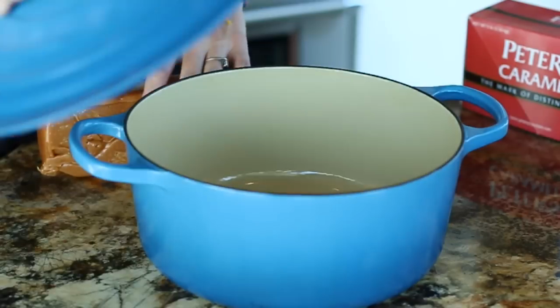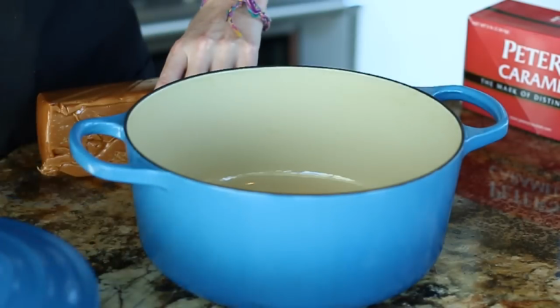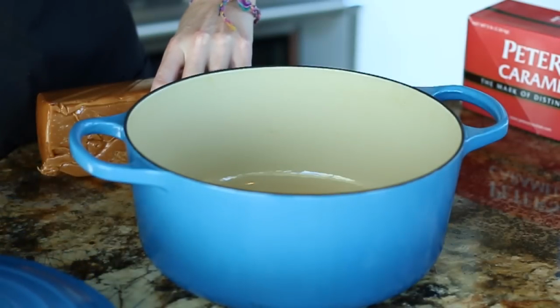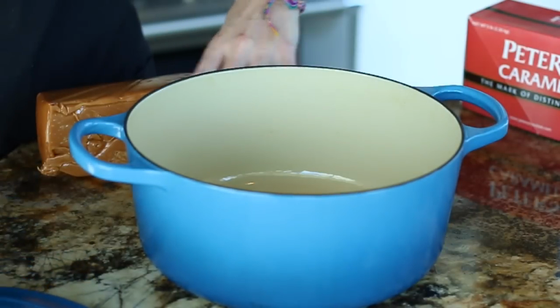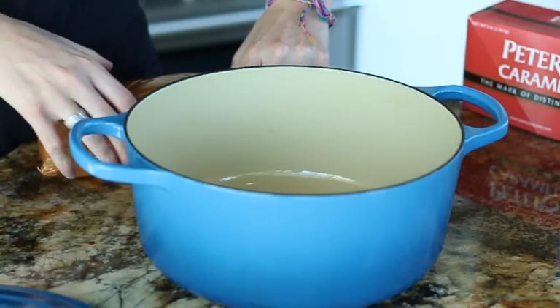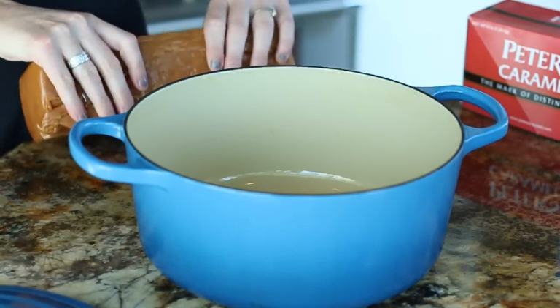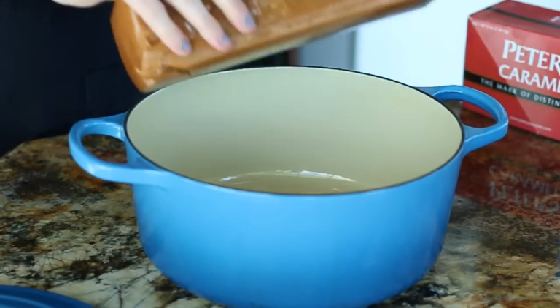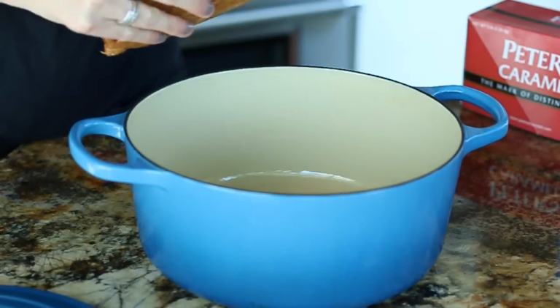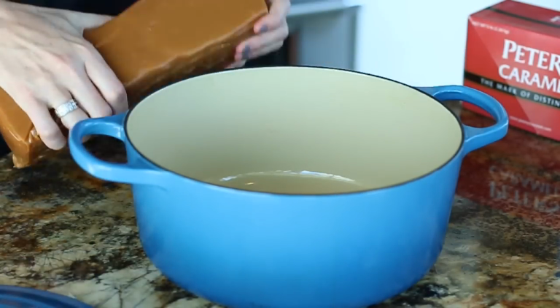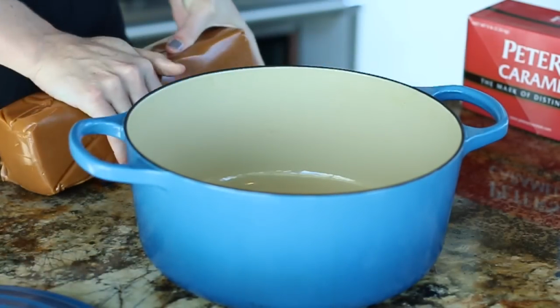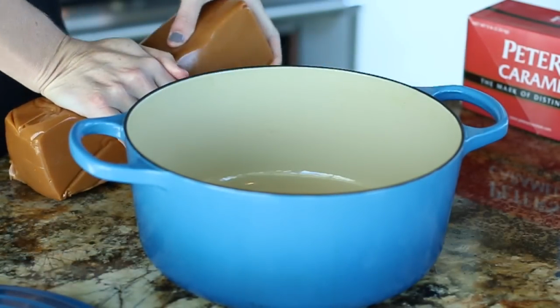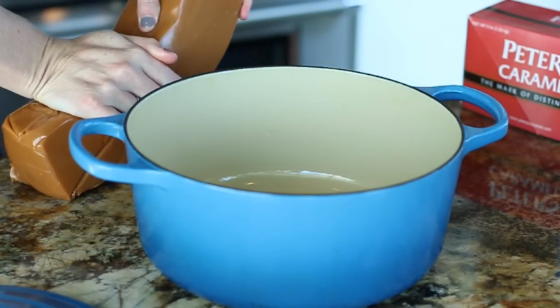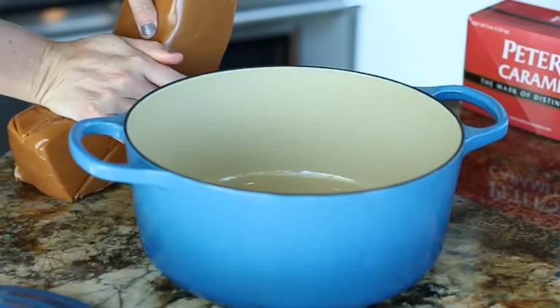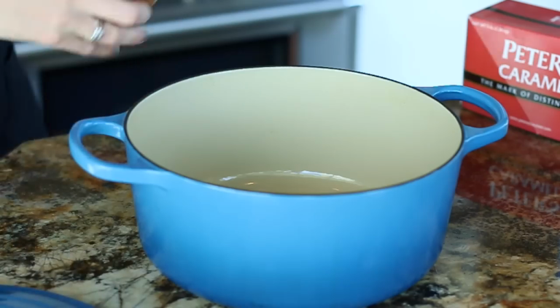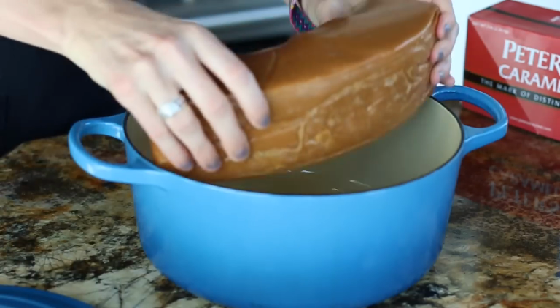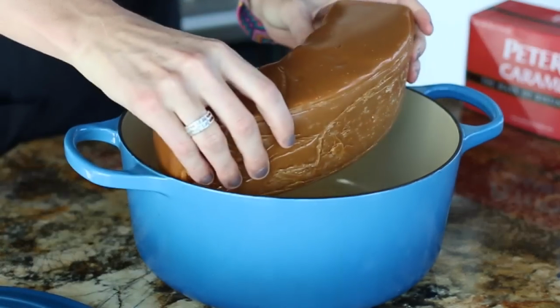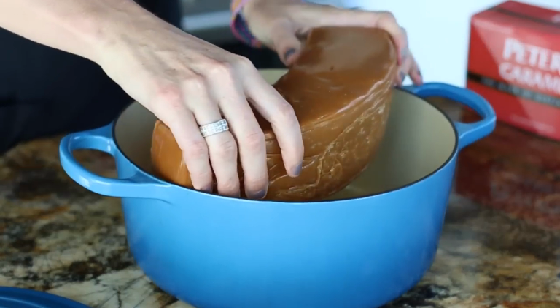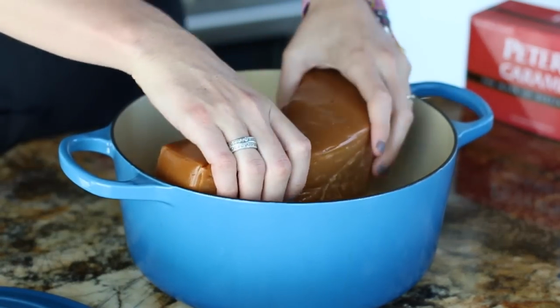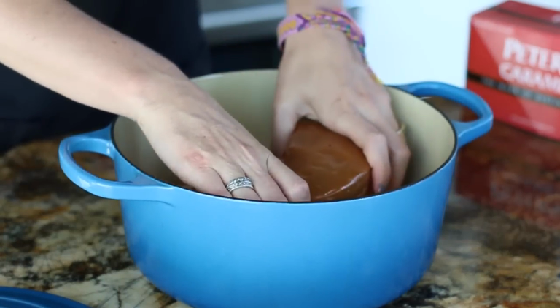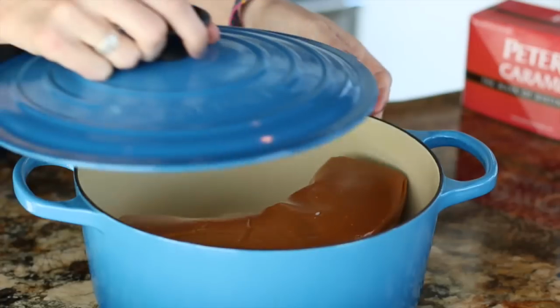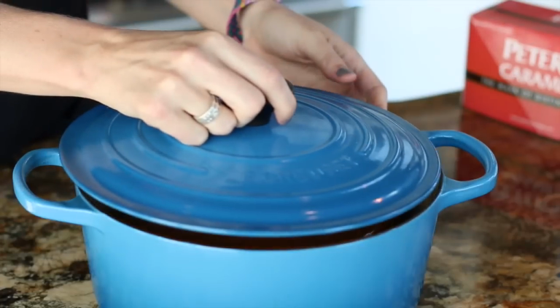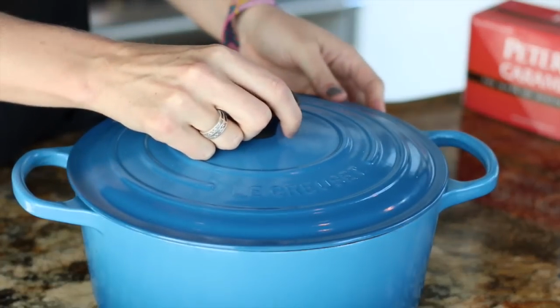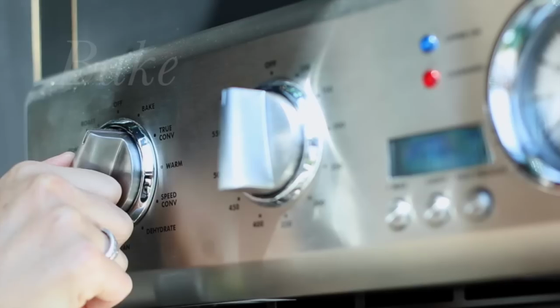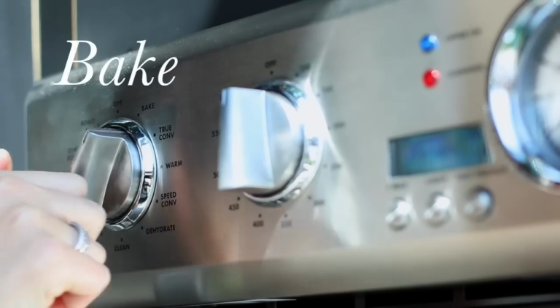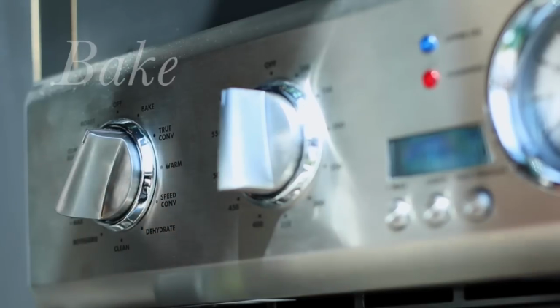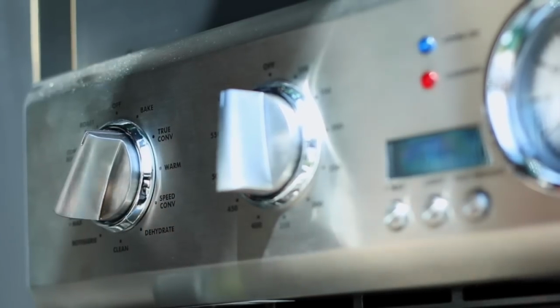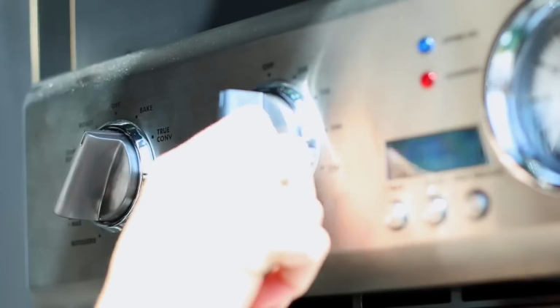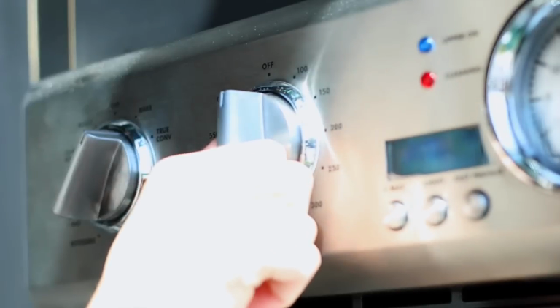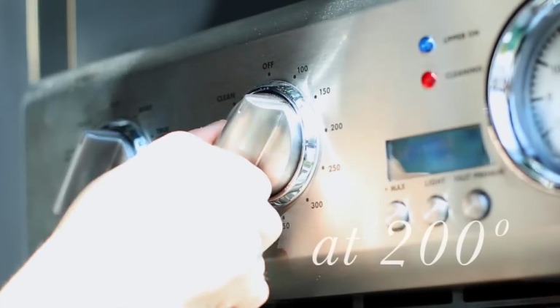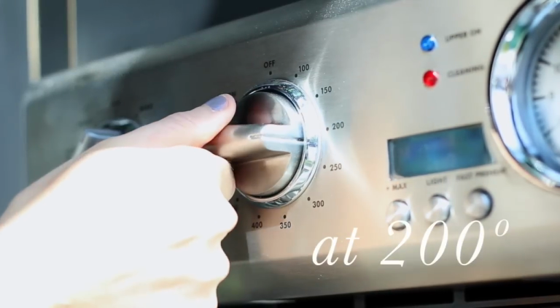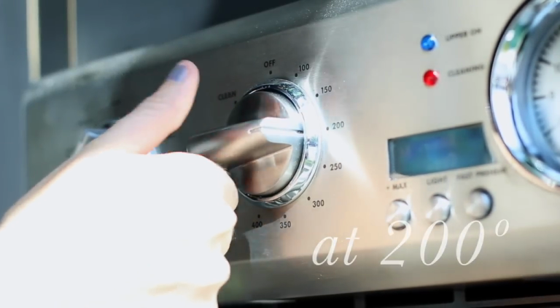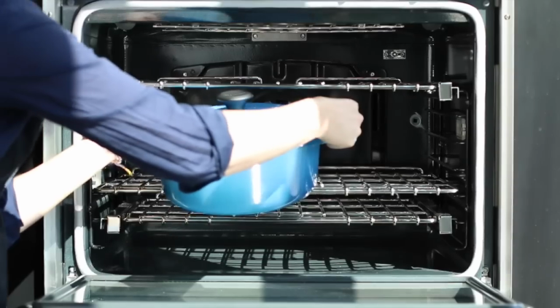The easiest and foolproof way we found to melt your caramel is actually in your oven. Place caramel in an oven safe dish with a lid. You may need to bend or cut it to fit. You'll set your oven to 200 degrees and pop the caramel in. It's easy as that.